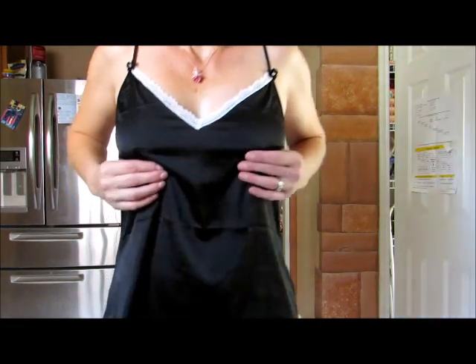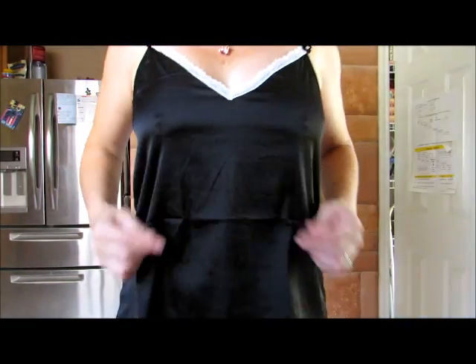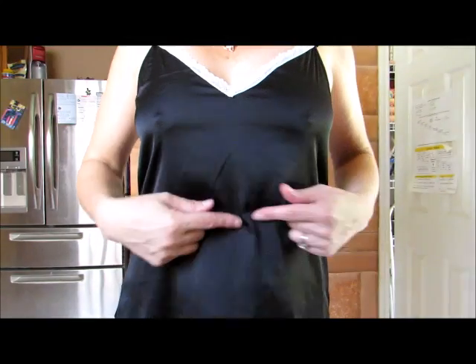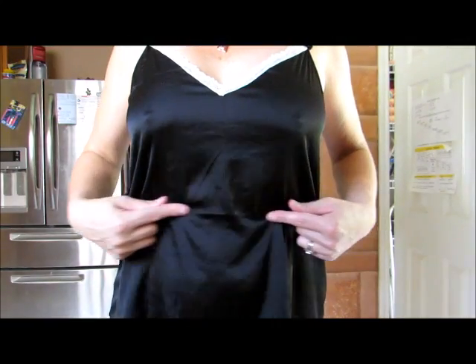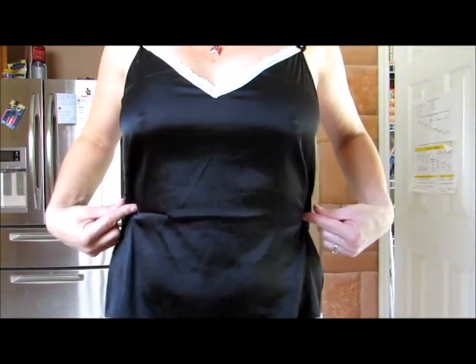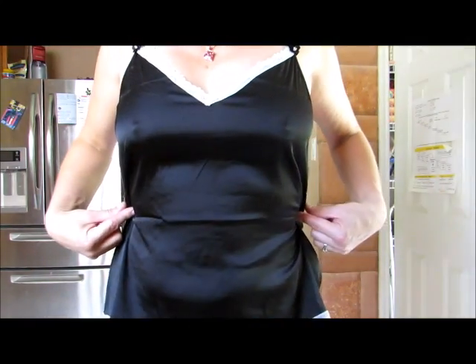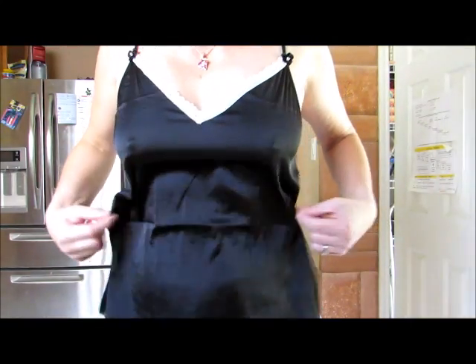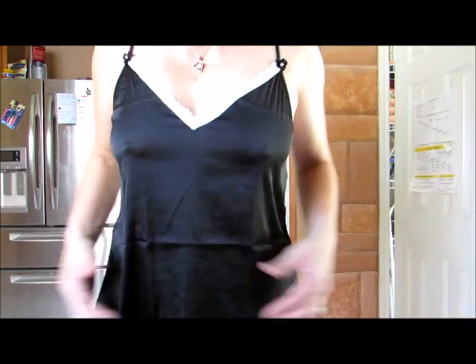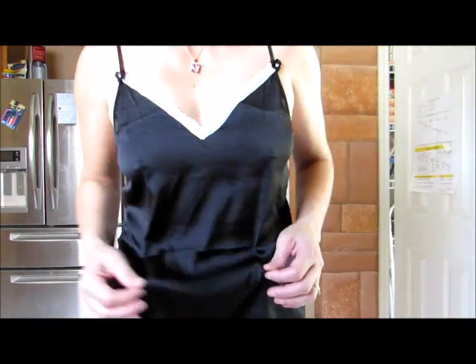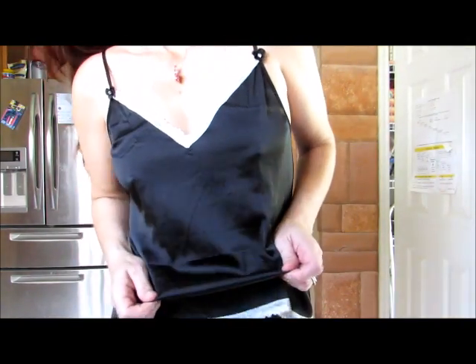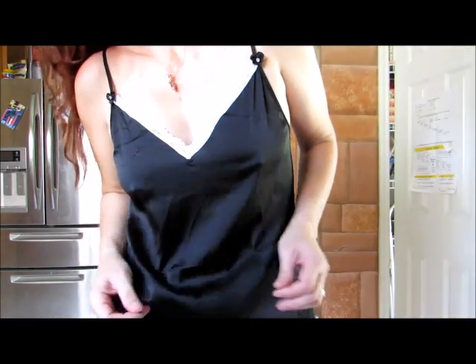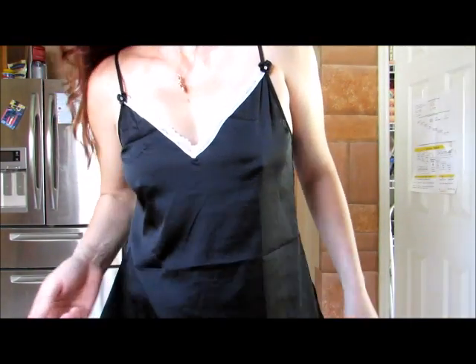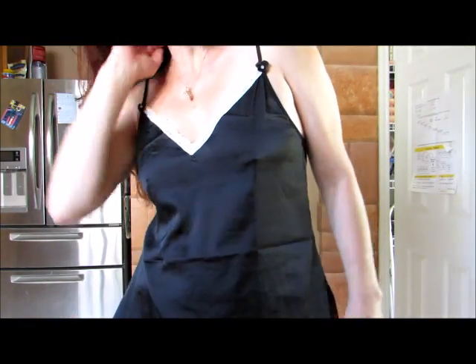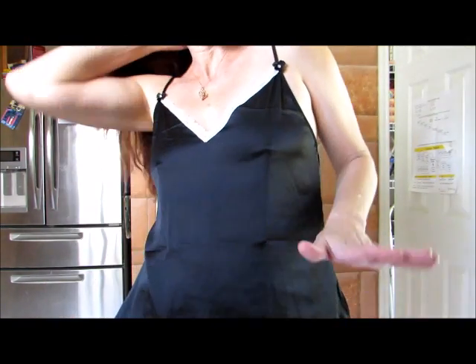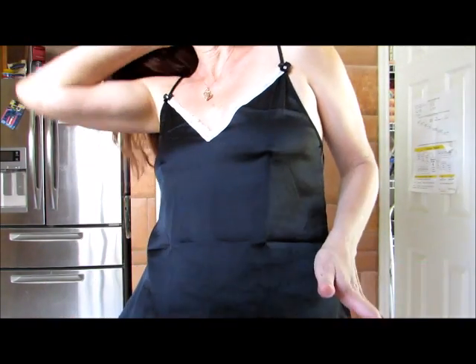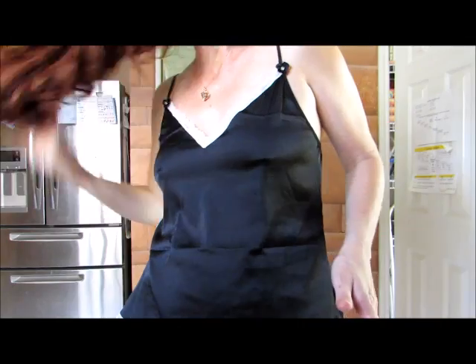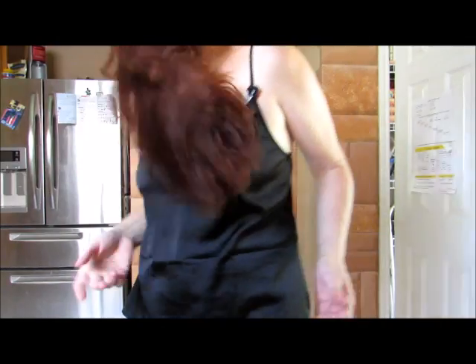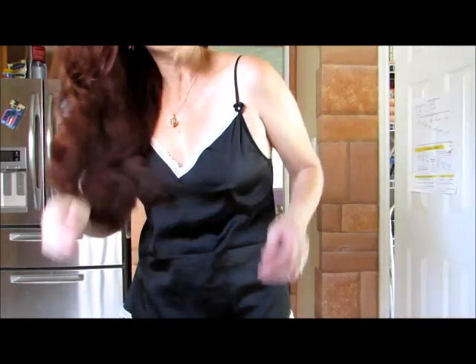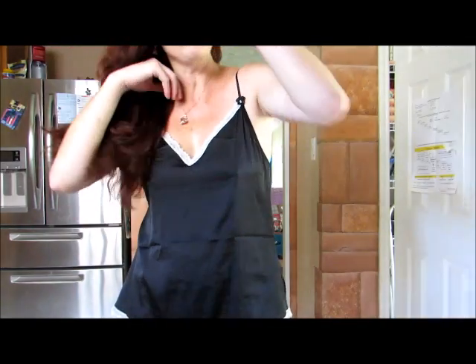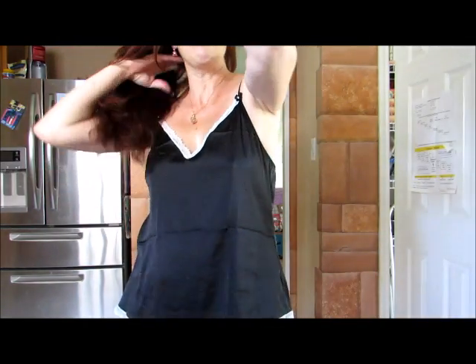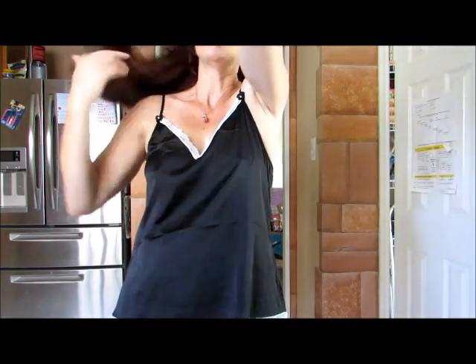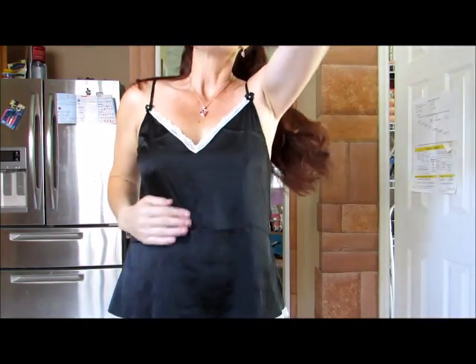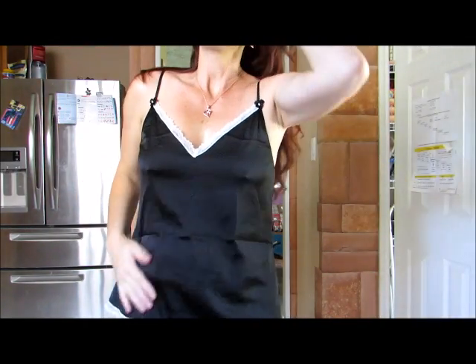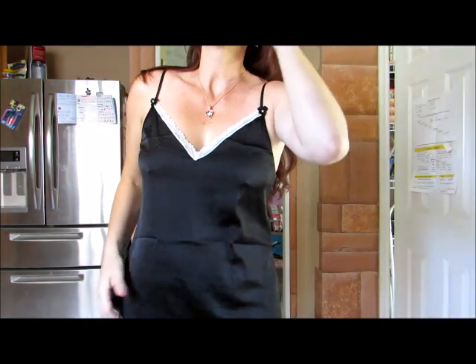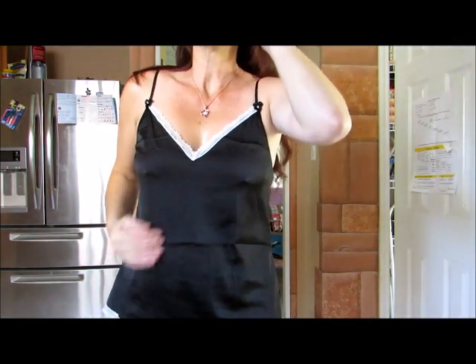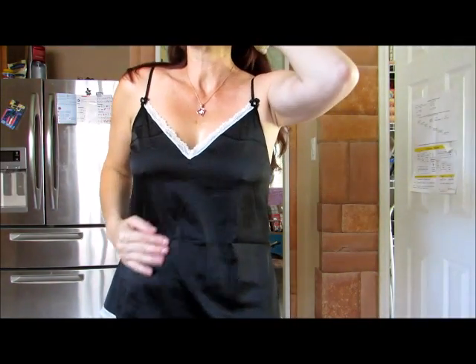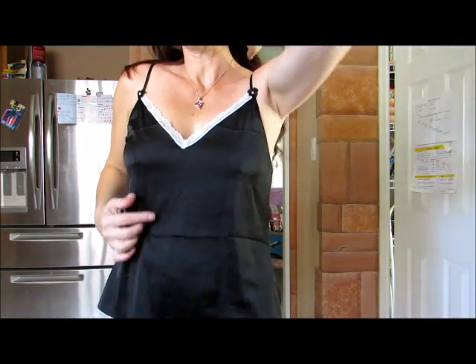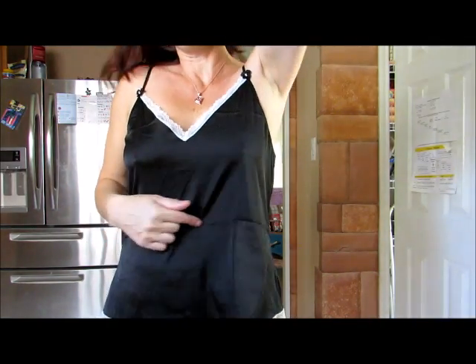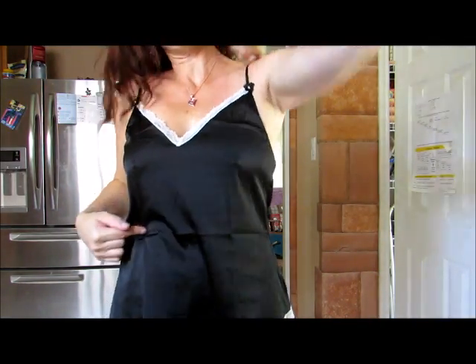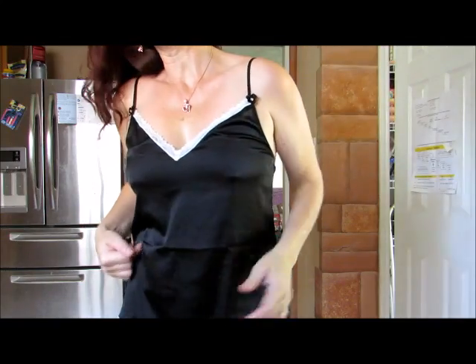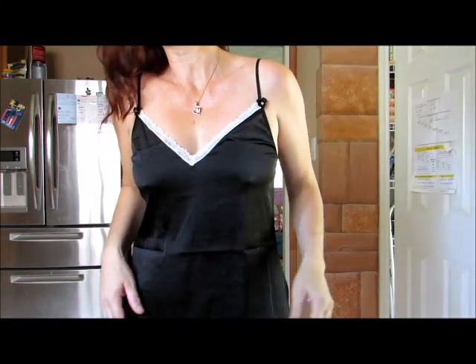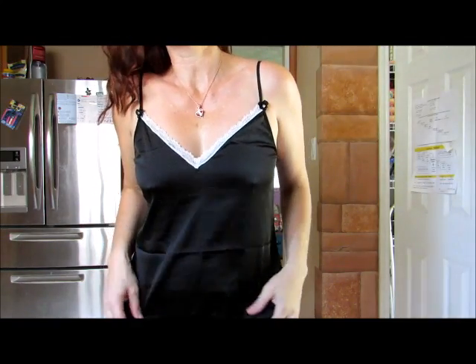The funny thing is these wrinkles from shipping — they don't wash out, or at least they haven't yet. It's not like I've washed it a billion times, but they haven't washed out yet. That's exactly from shipping right there. That's funny as heck.